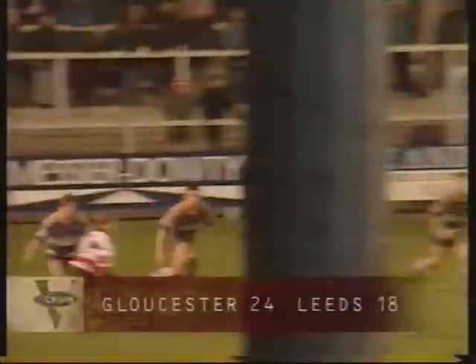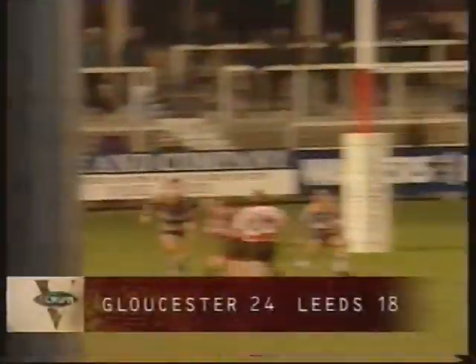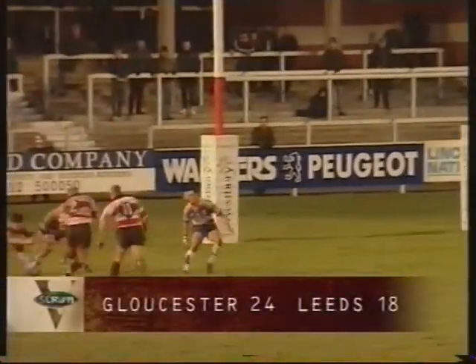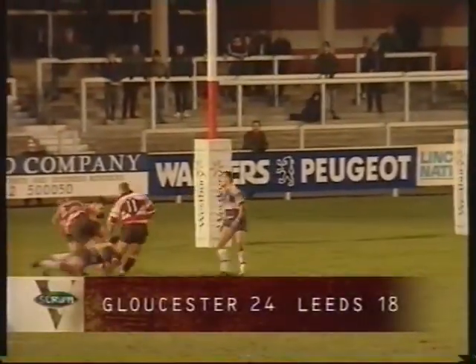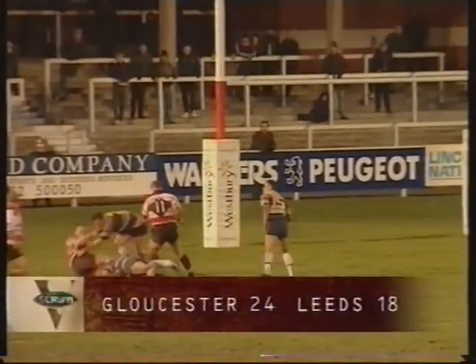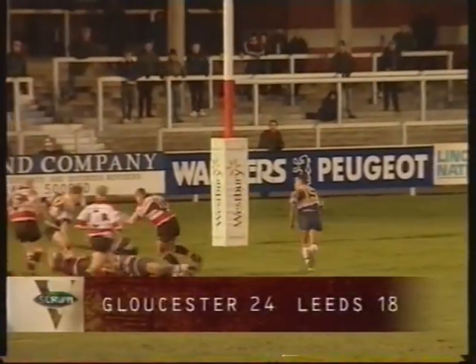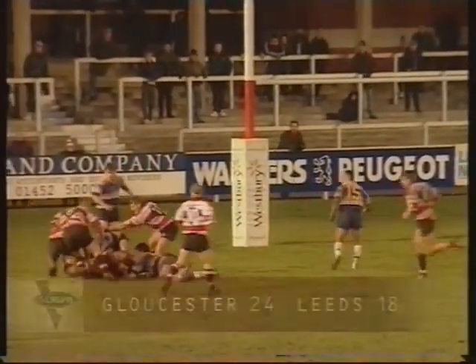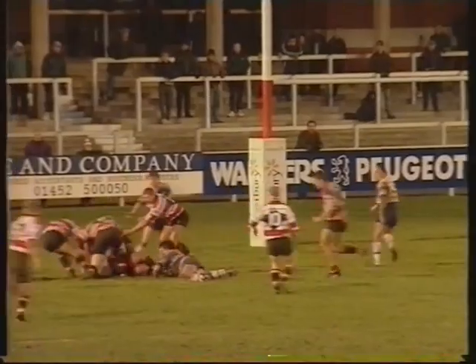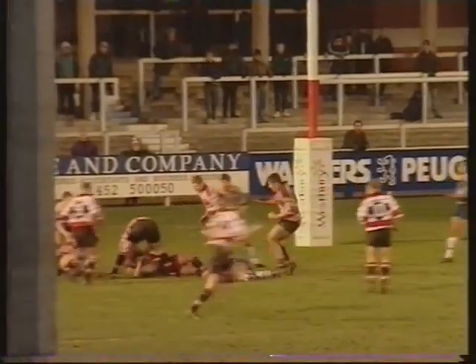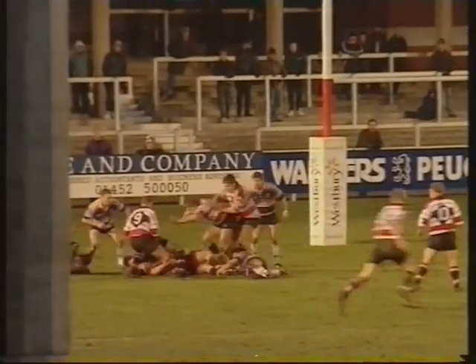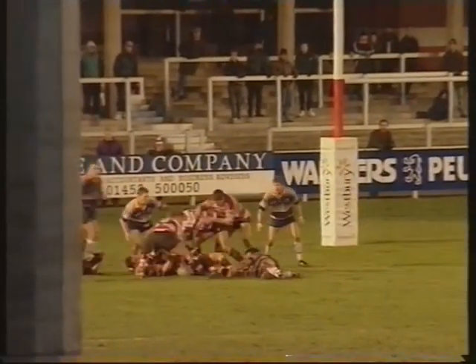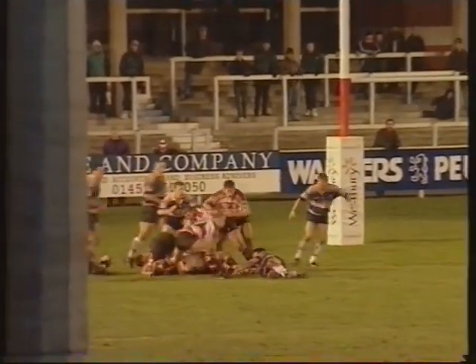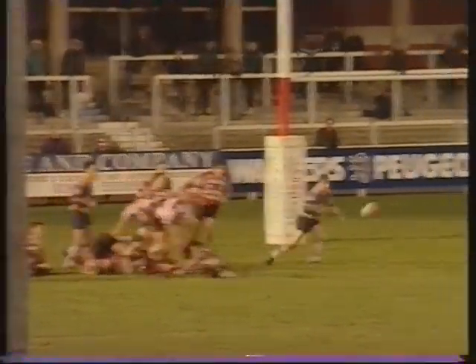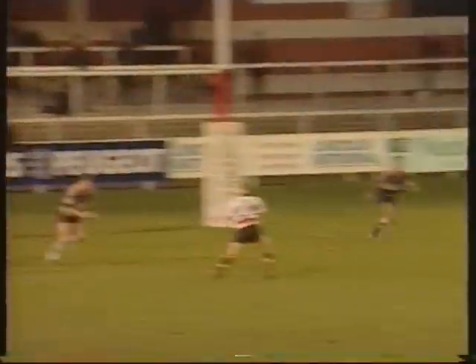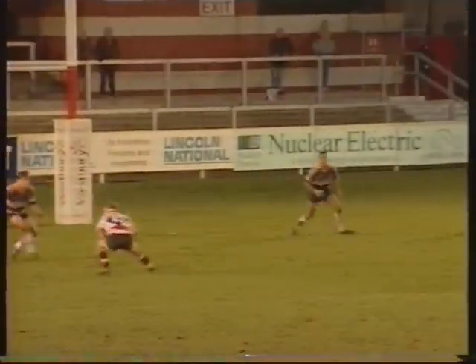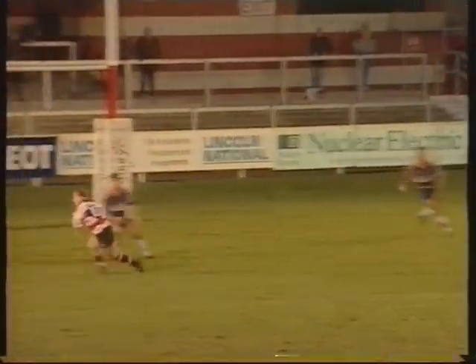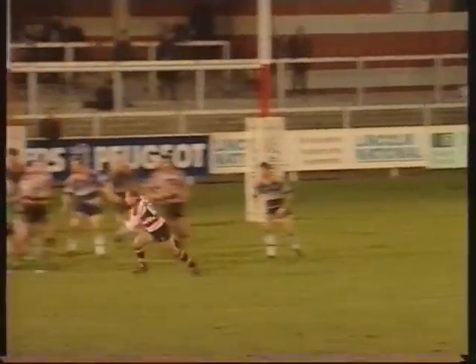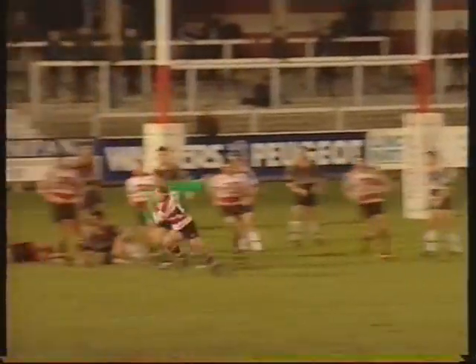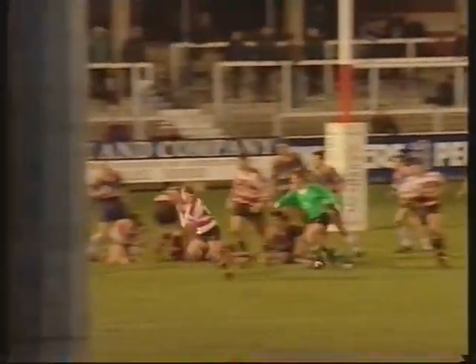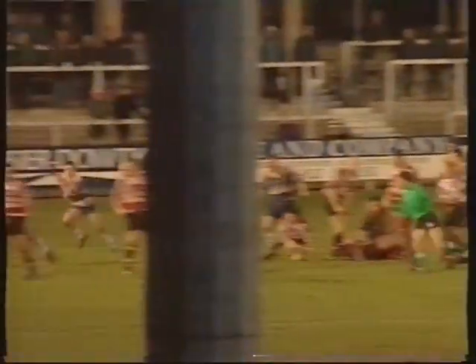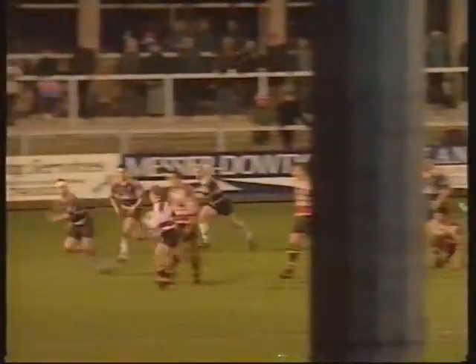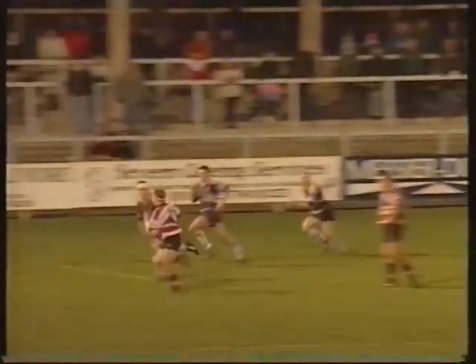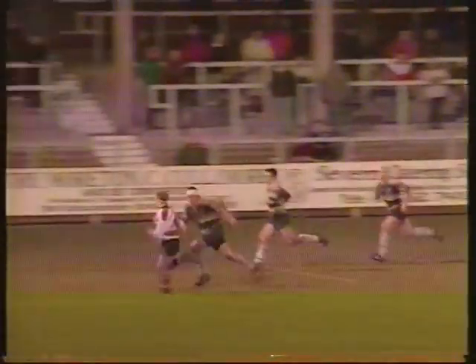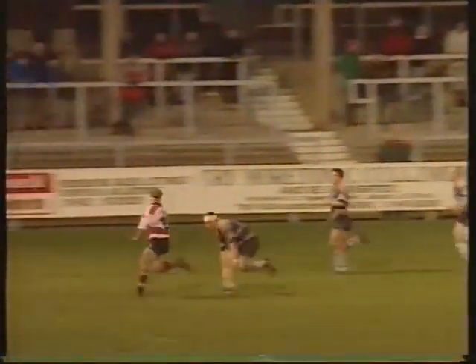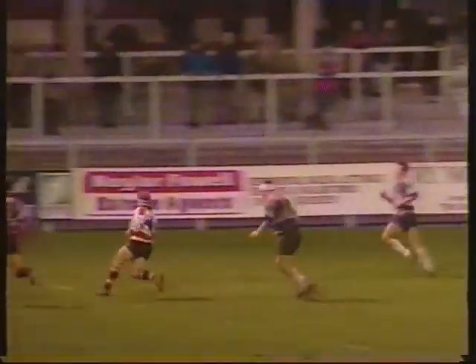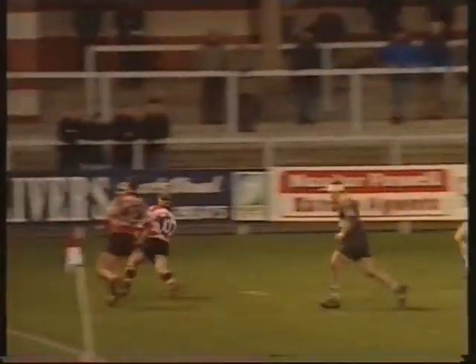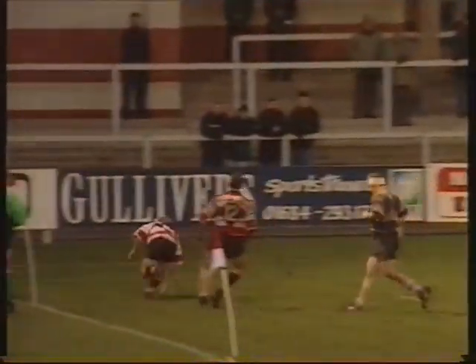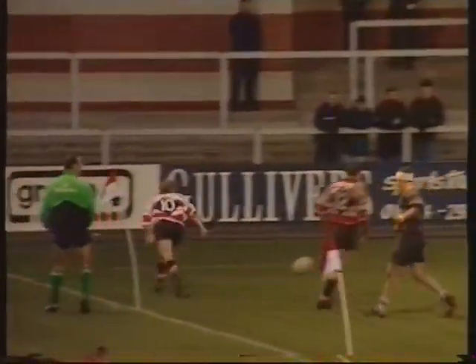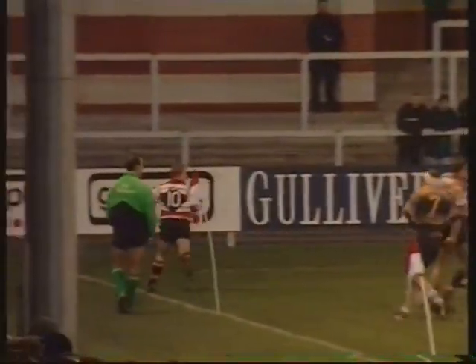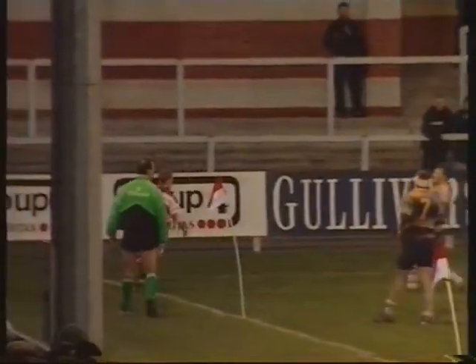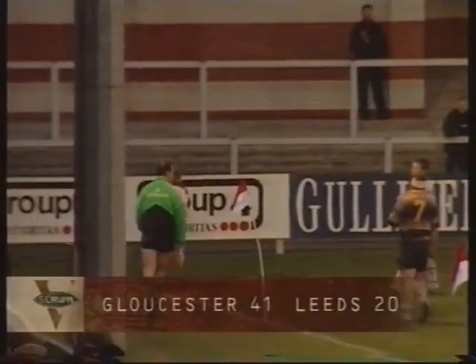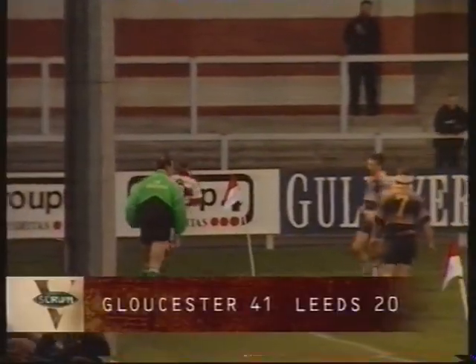Gloucester then on the attack, and that's the hooker Phil Greening going in. Benton feeds fly half Mark Mappletoft going on the wide-angle run, and it's a try for the outside half.